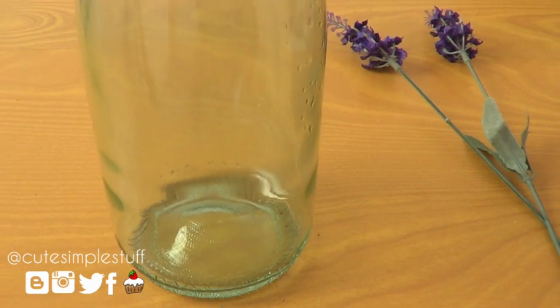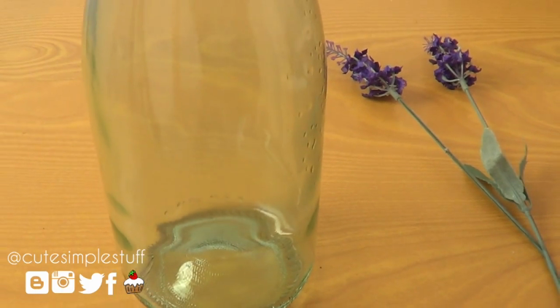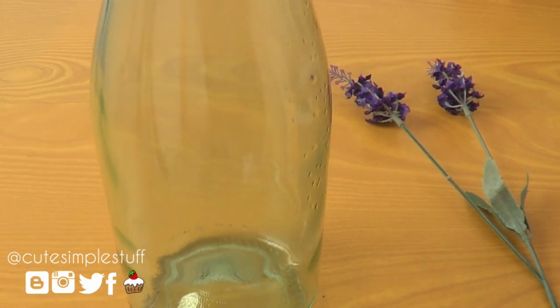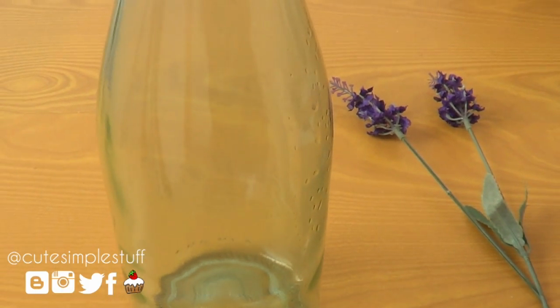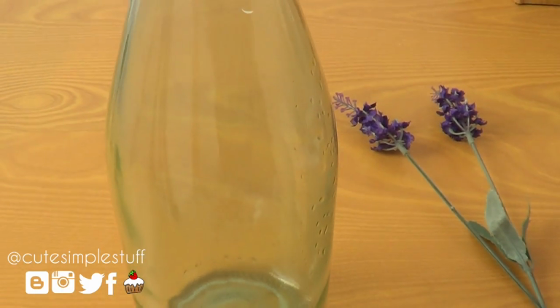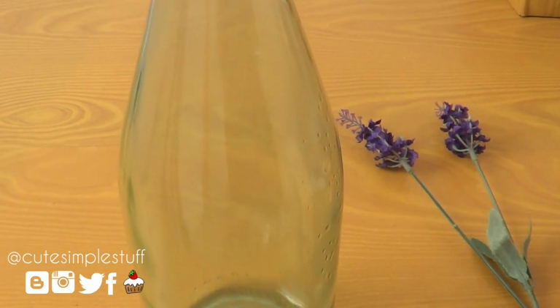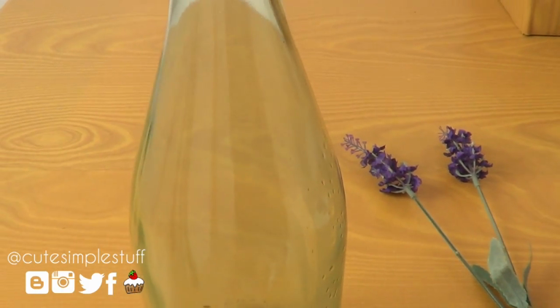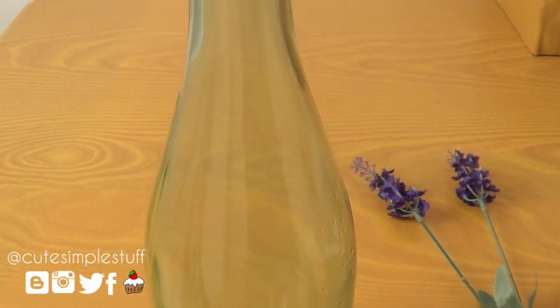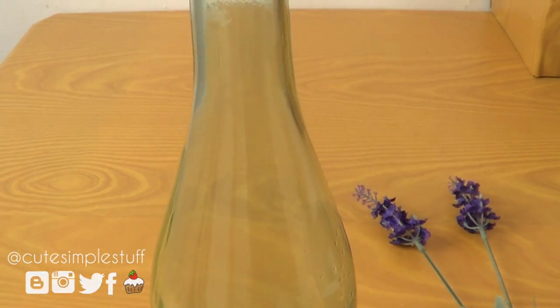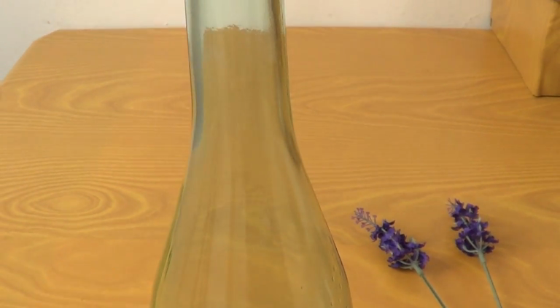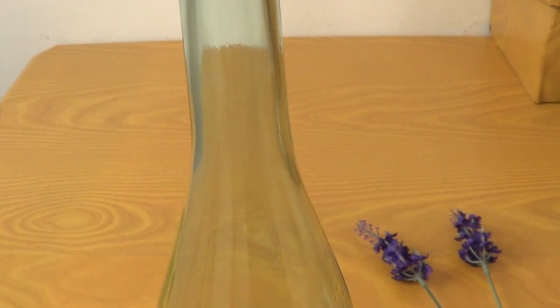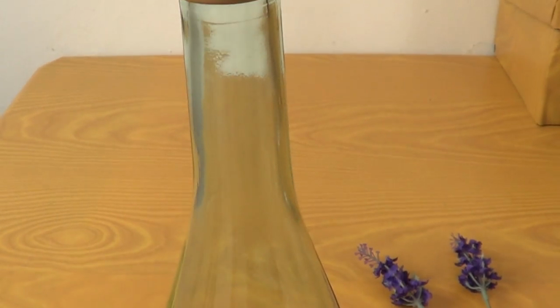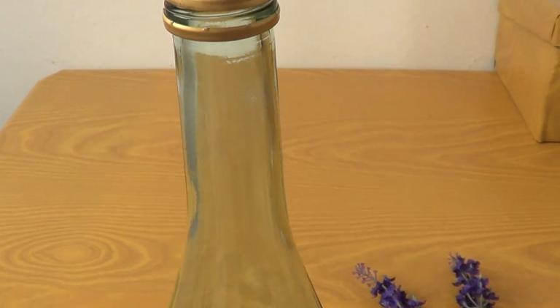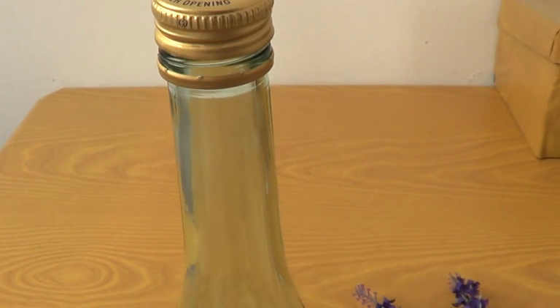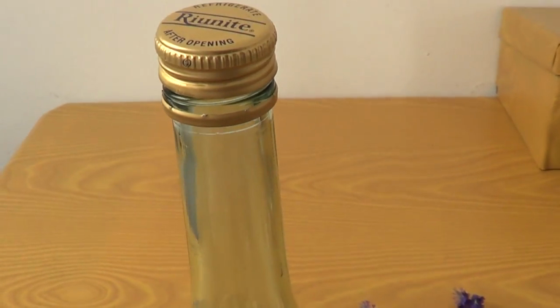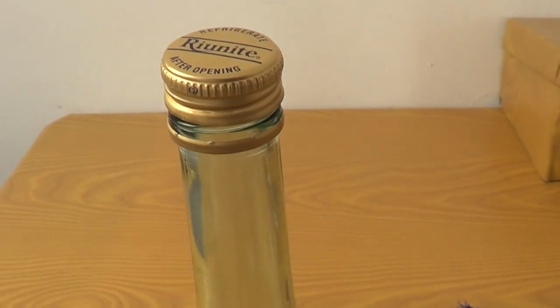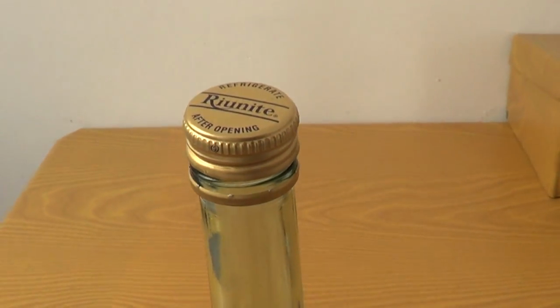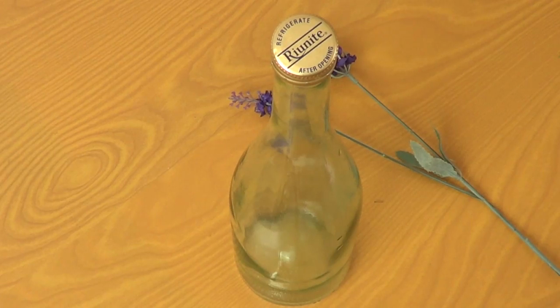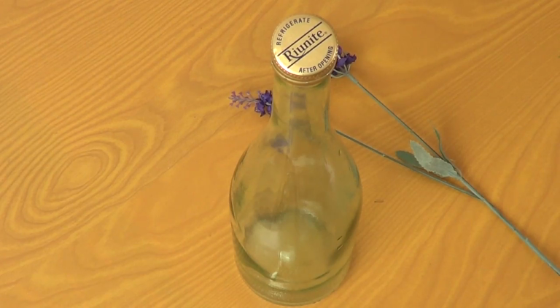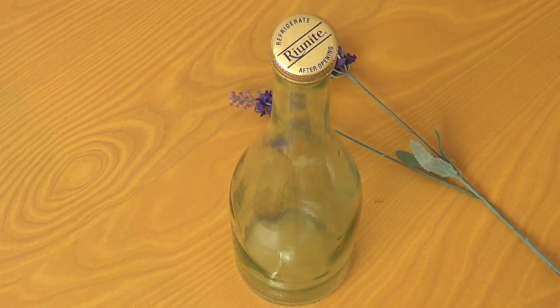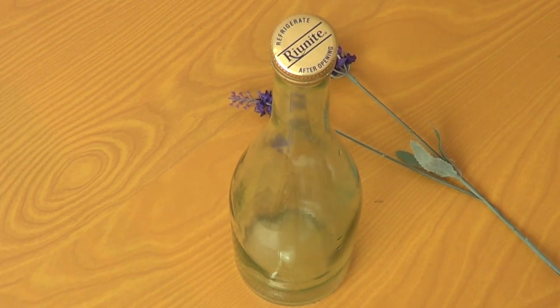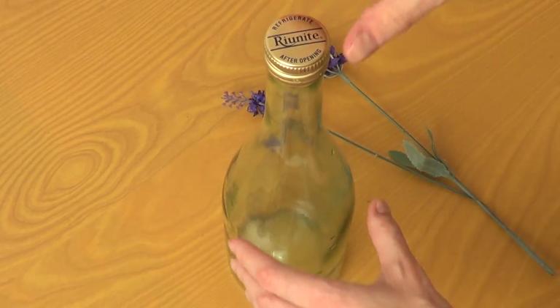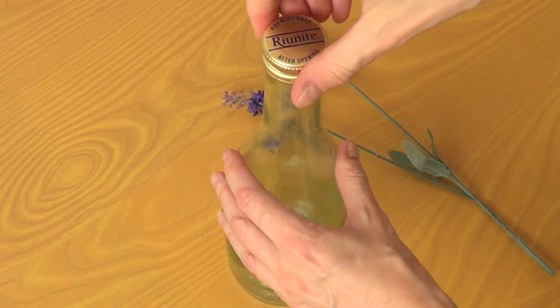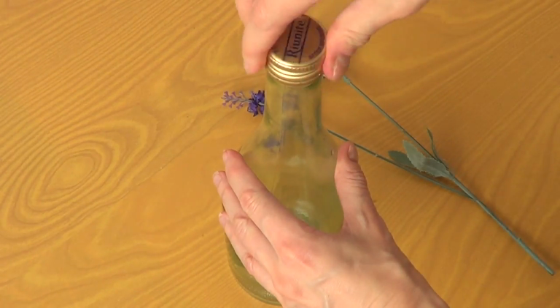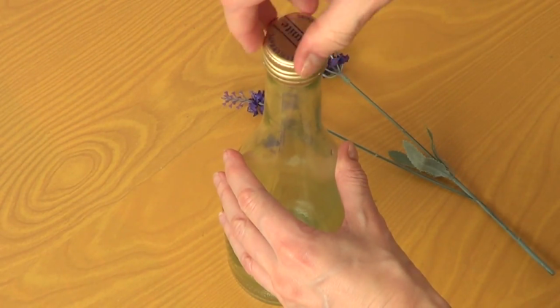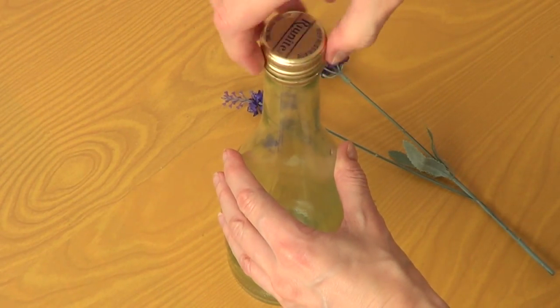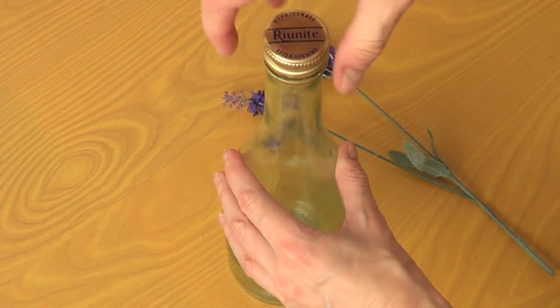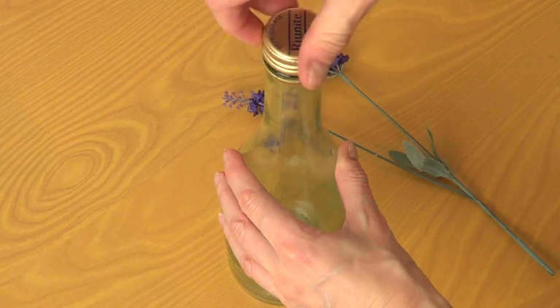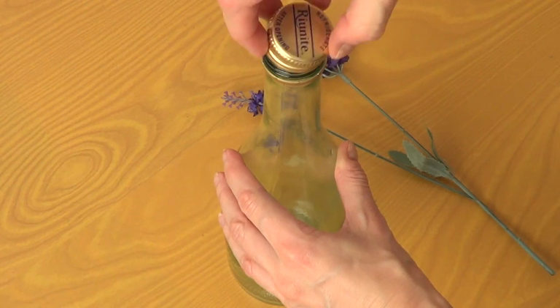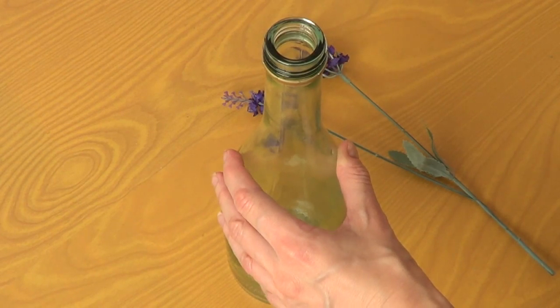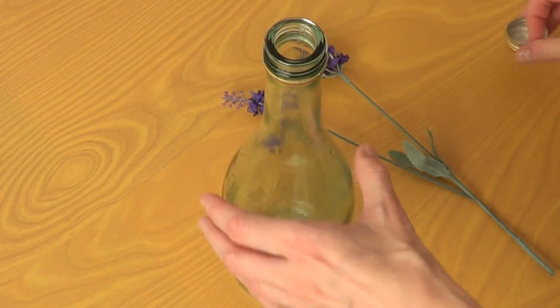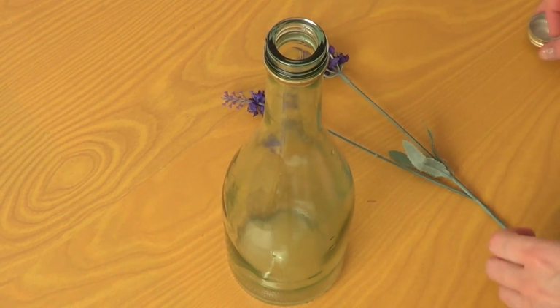The first thing you want to do is just make sure you clean your bottle and remove all the labels and all that stuff. Once your bottle is clean you're just going to remove the lid and start filling it.